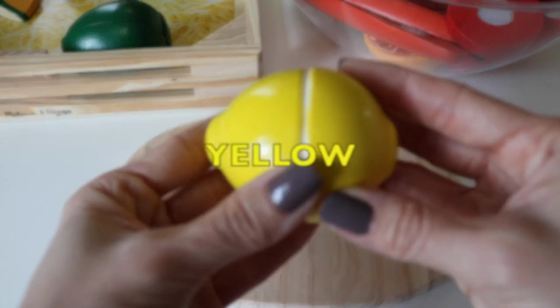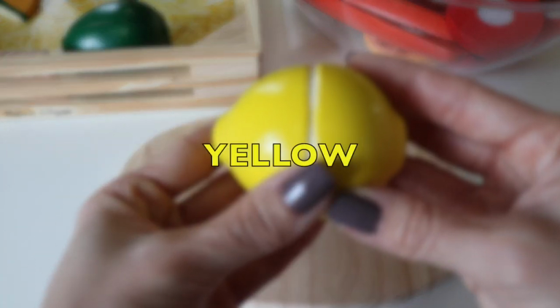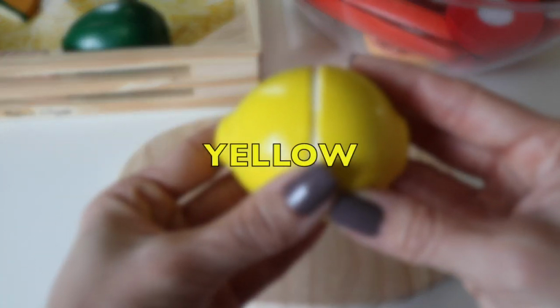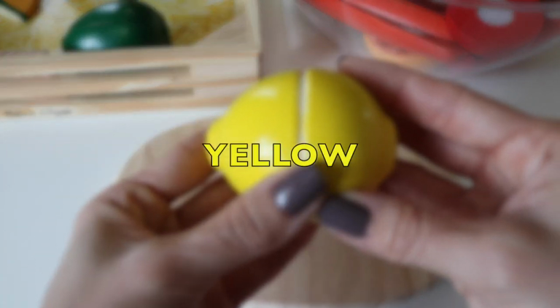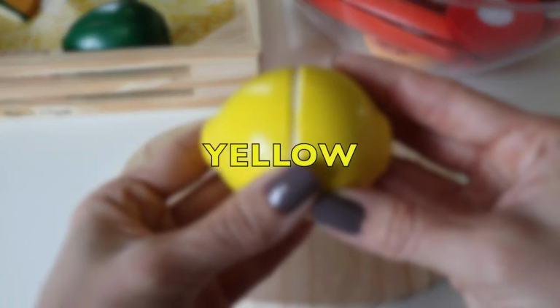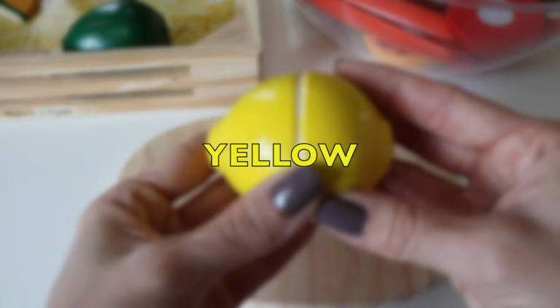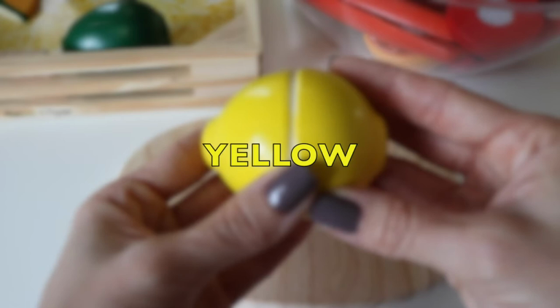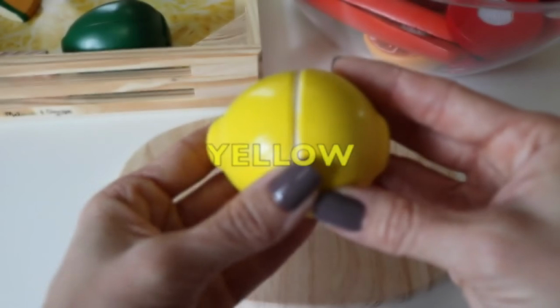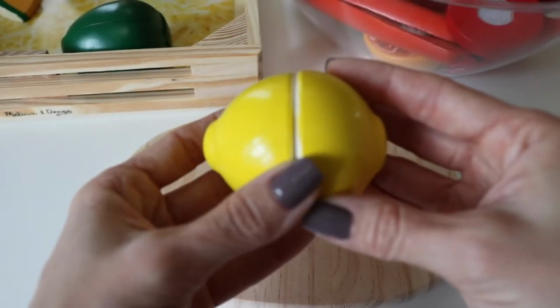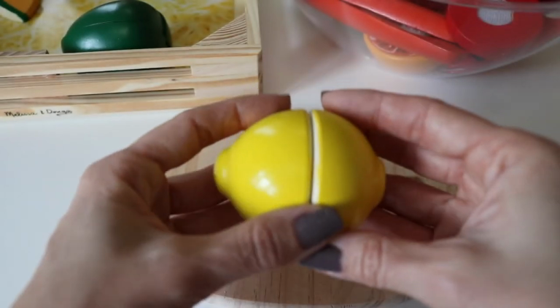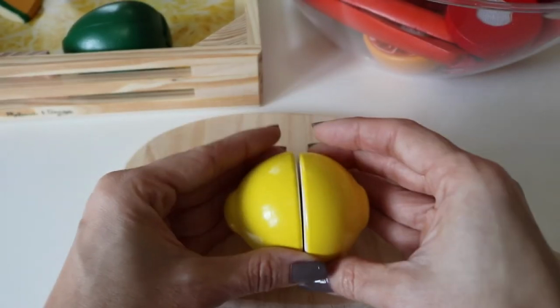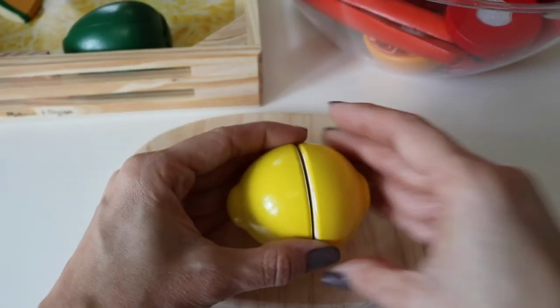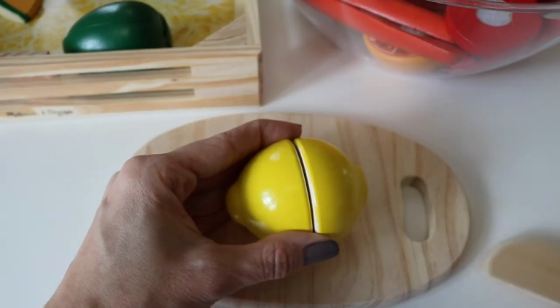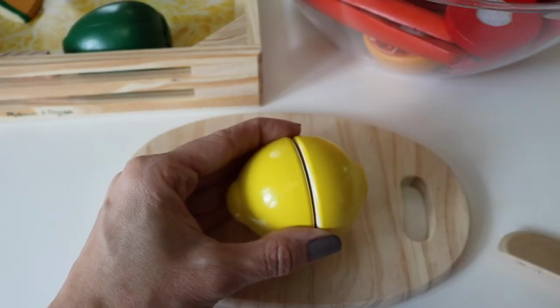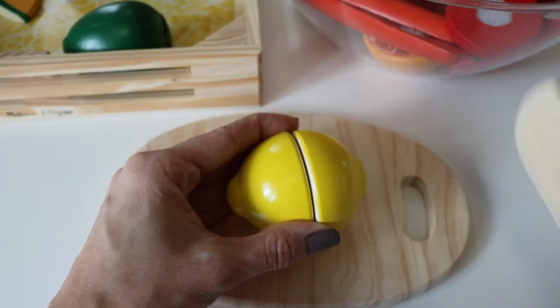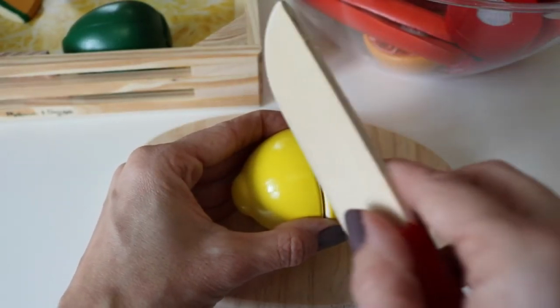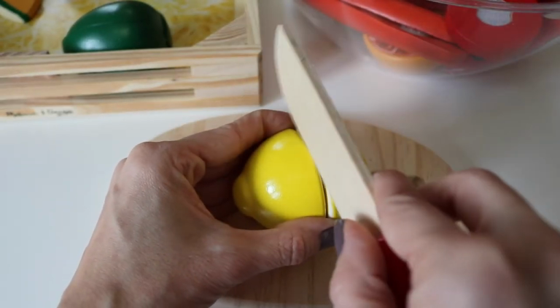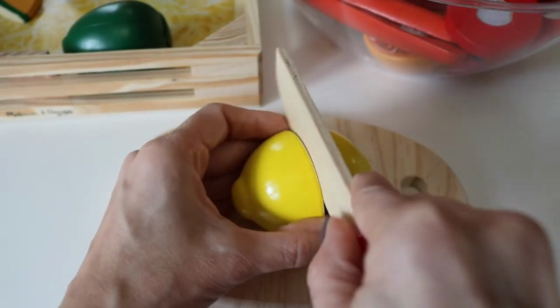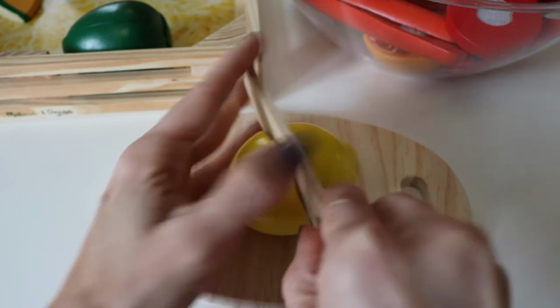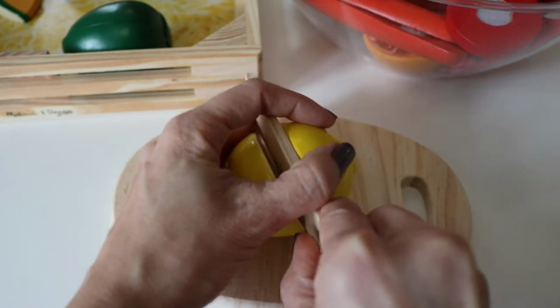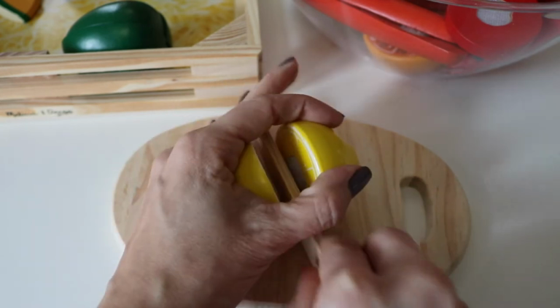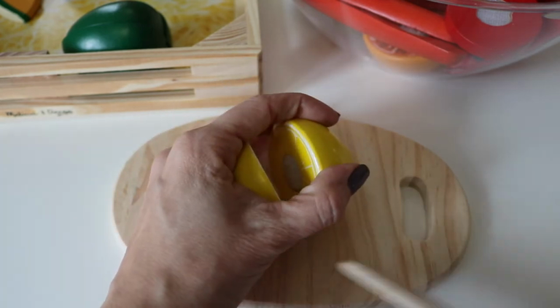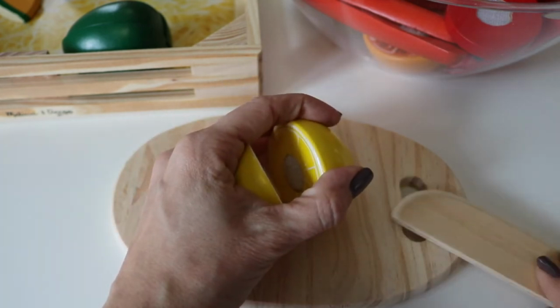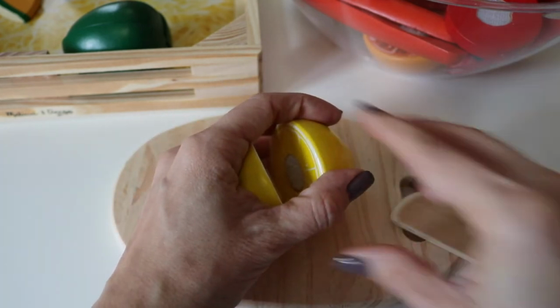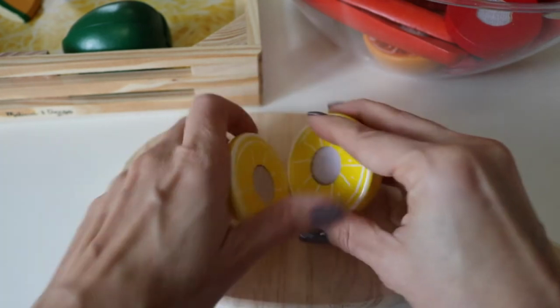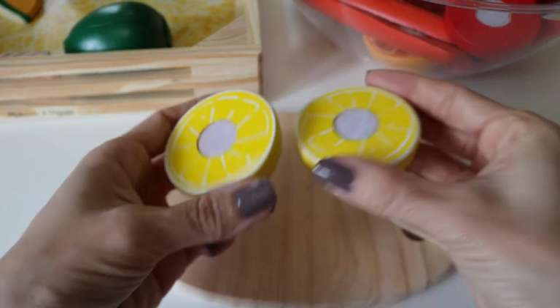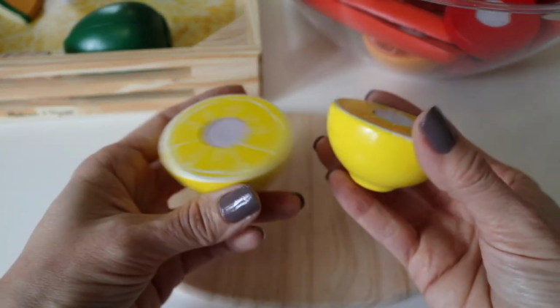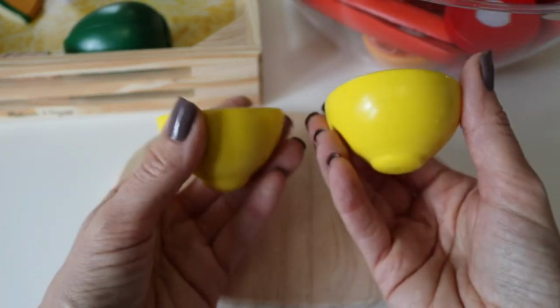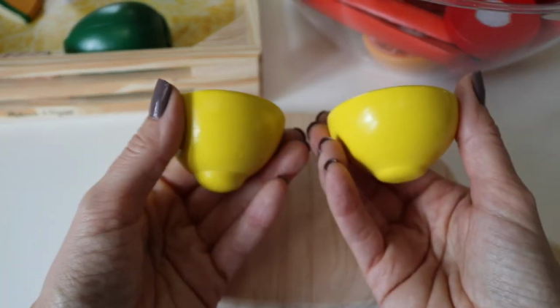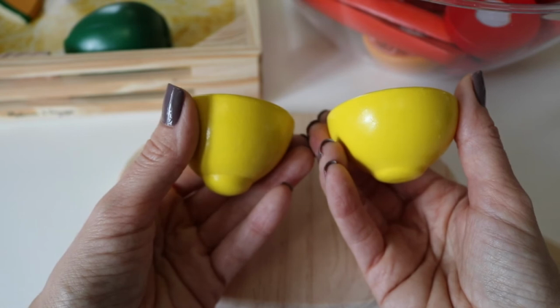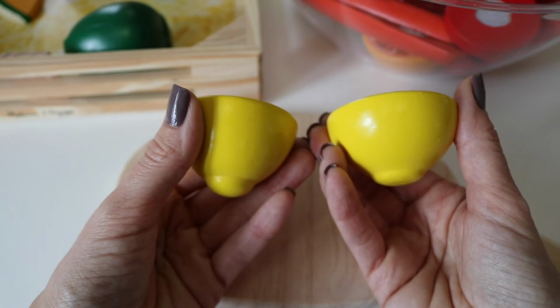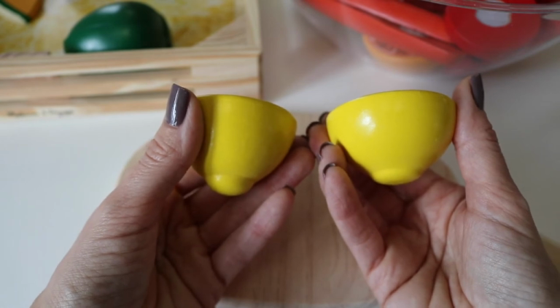Yellow lemon. Cut it in half. Two equal parts.